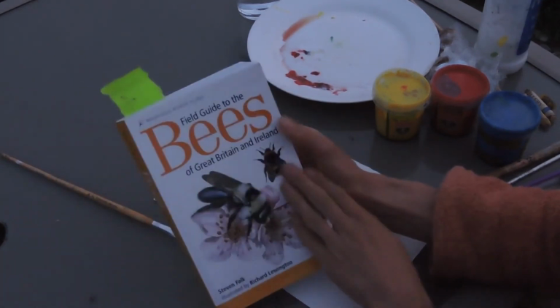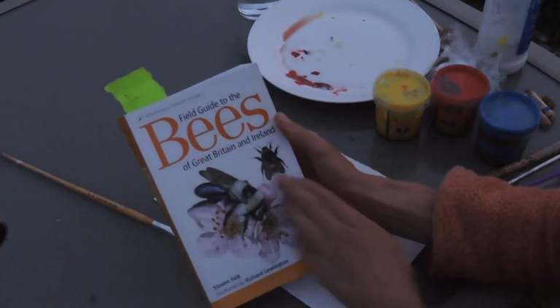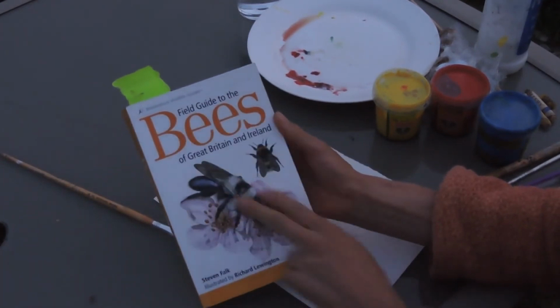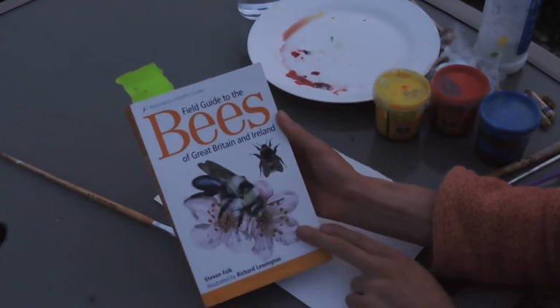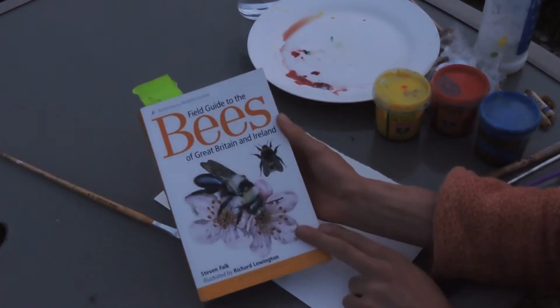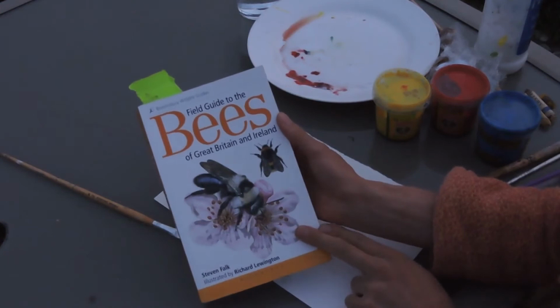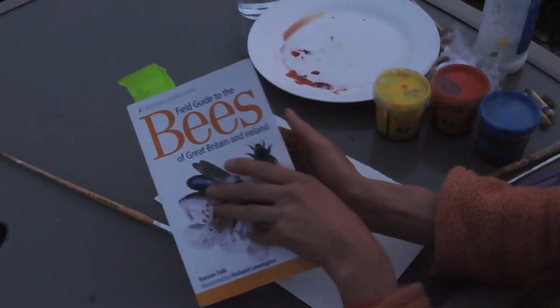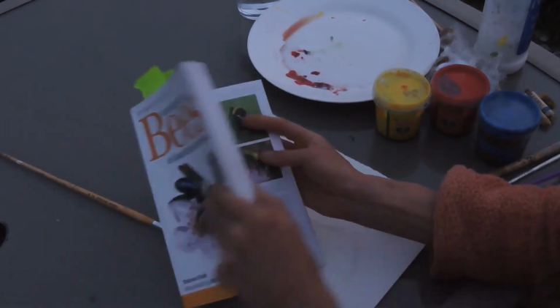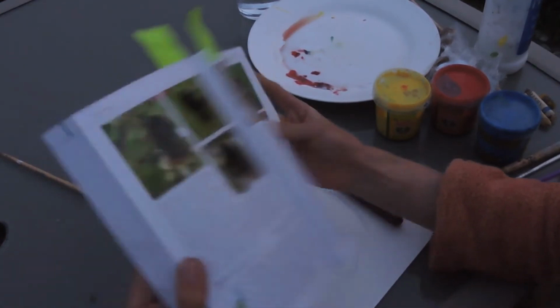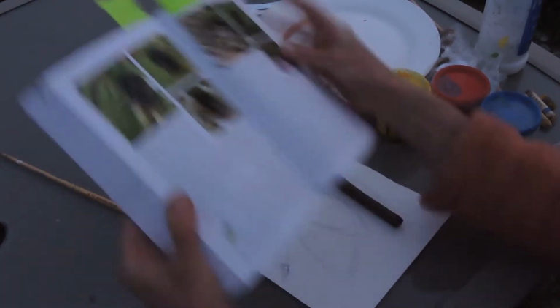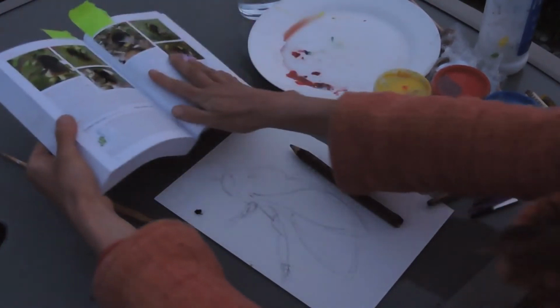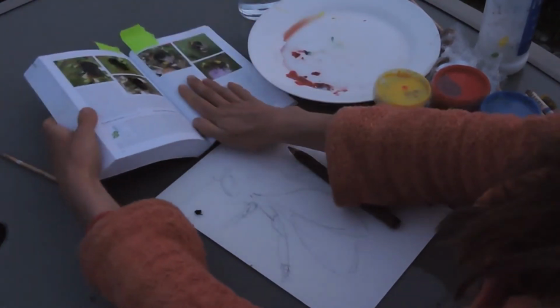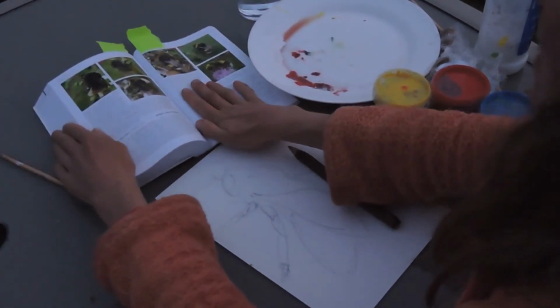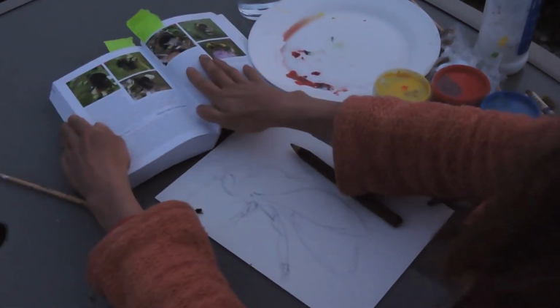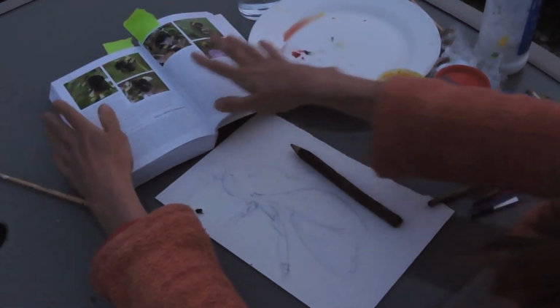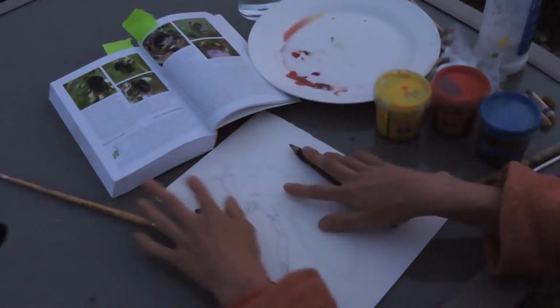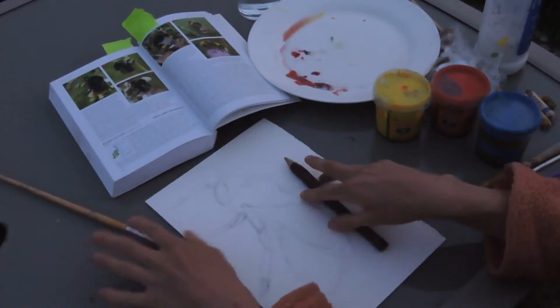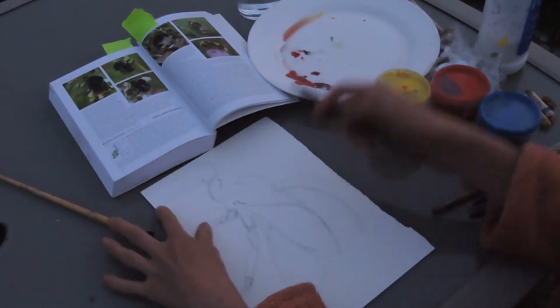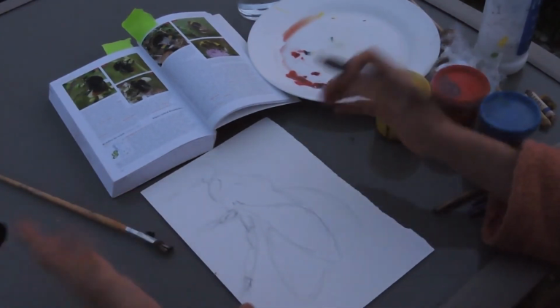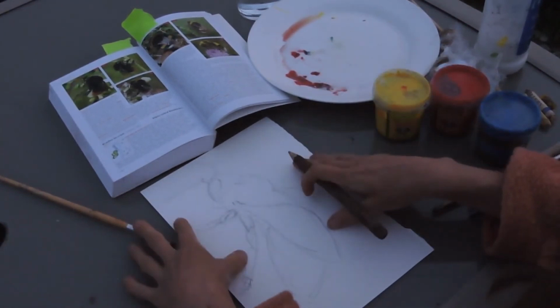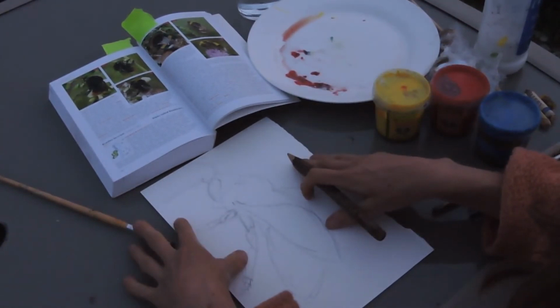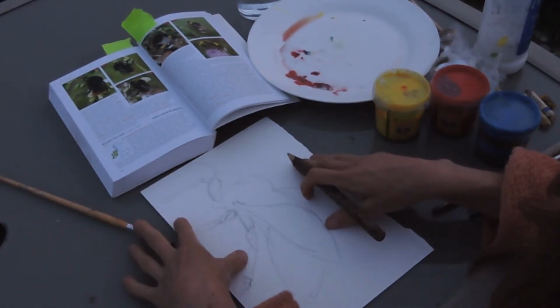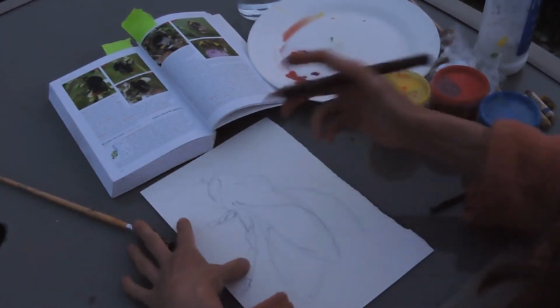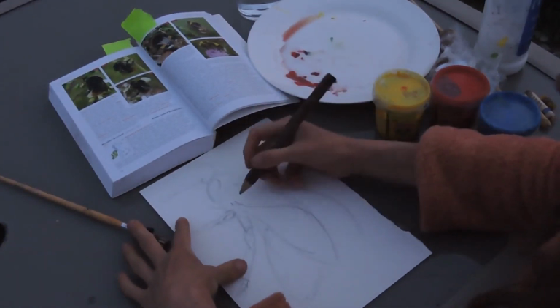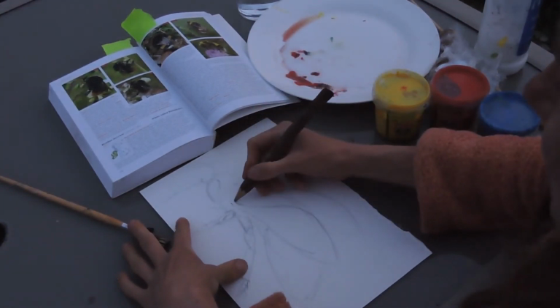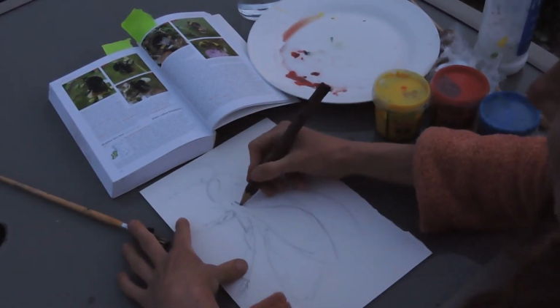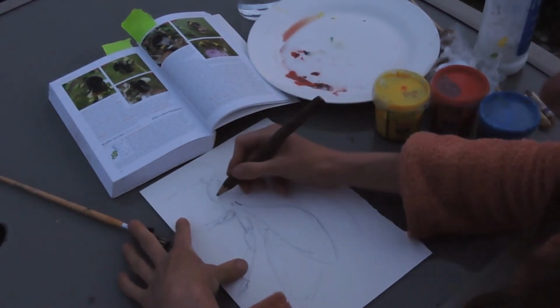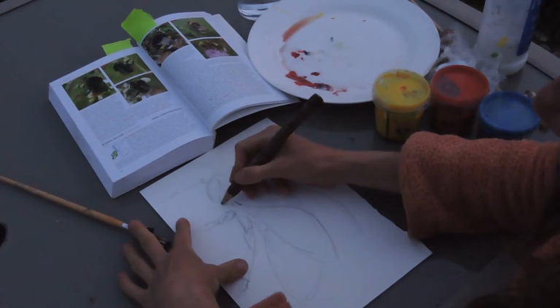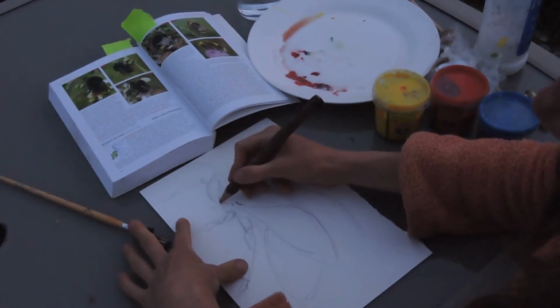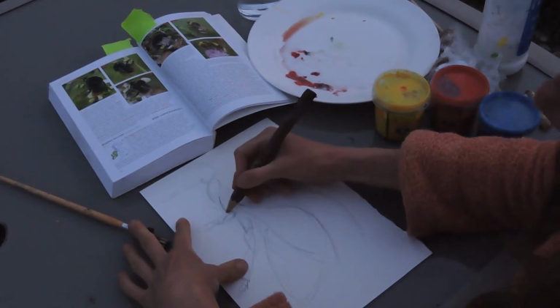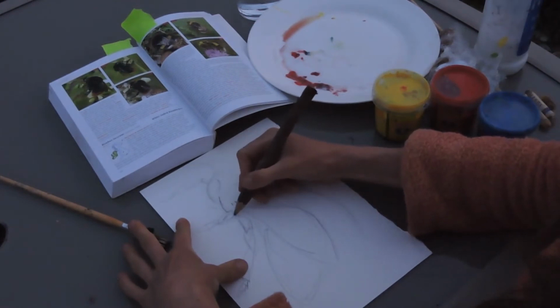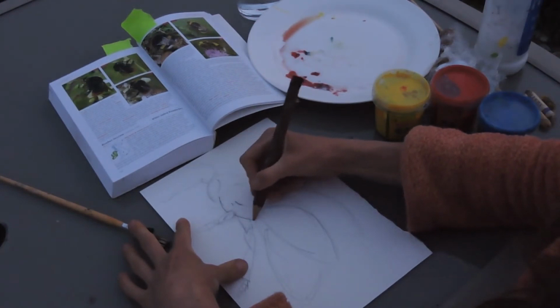It's a really useful ID book. So today I thought it would be great to do some pictures inspired by bees. We're going to do two different methods, and to start with I'm just drawing out my red tail bumble bee.